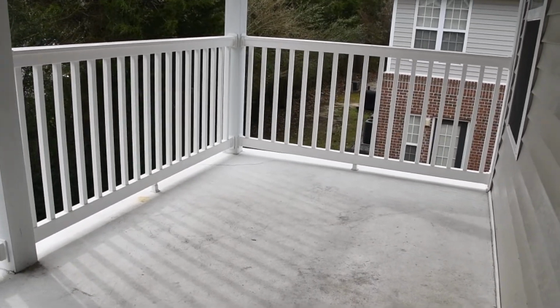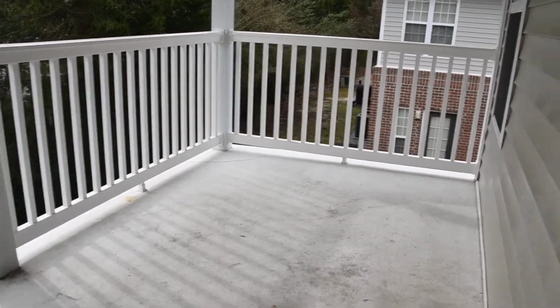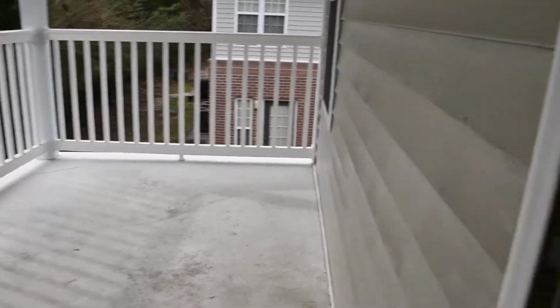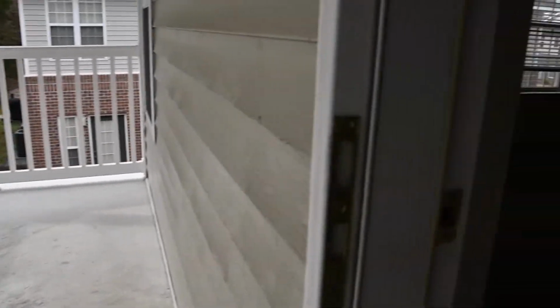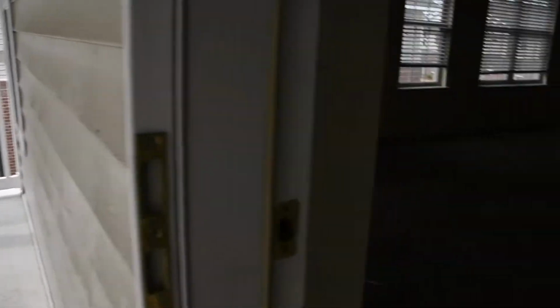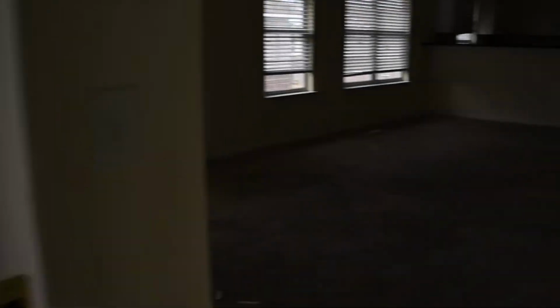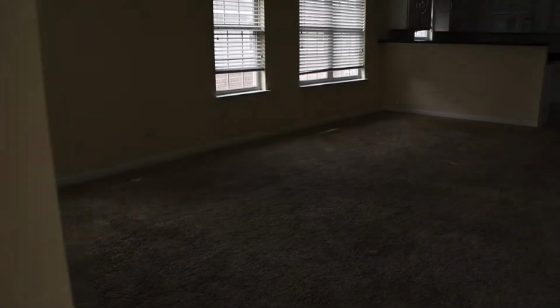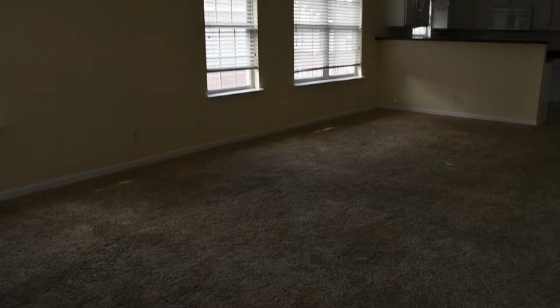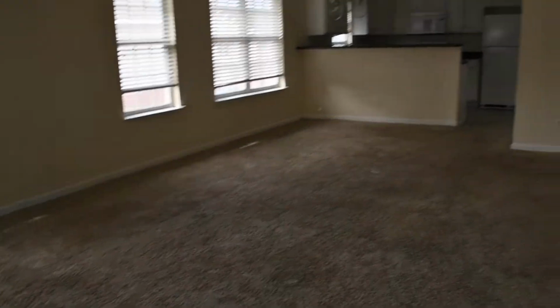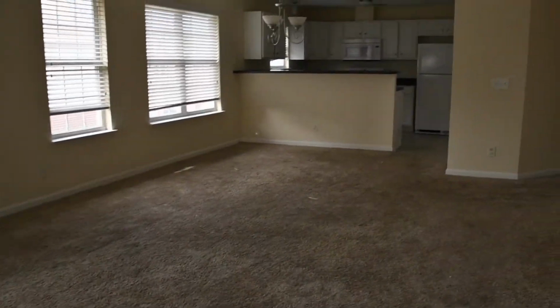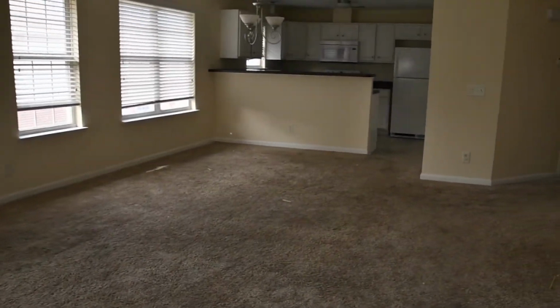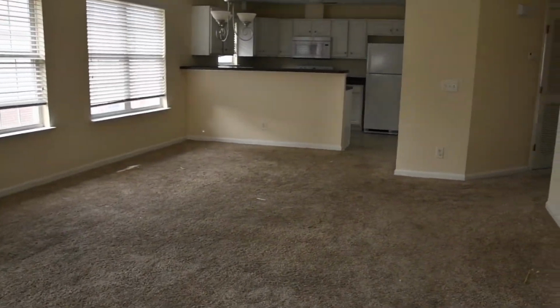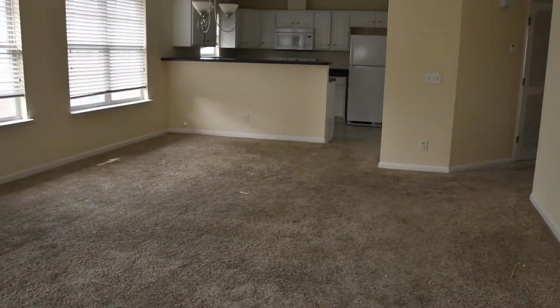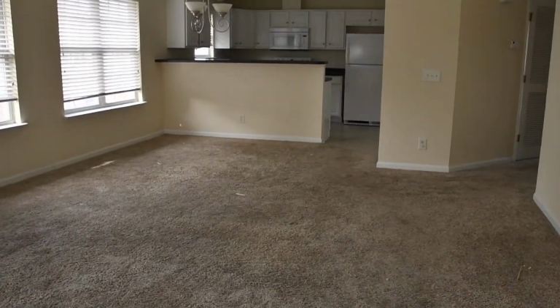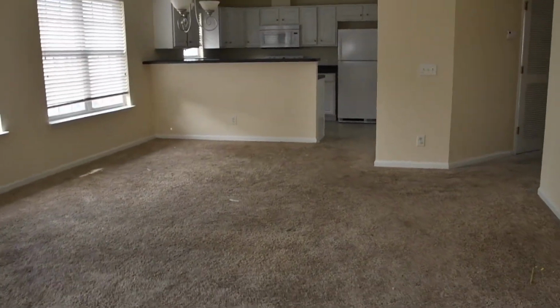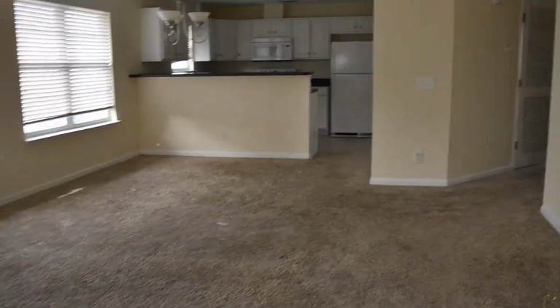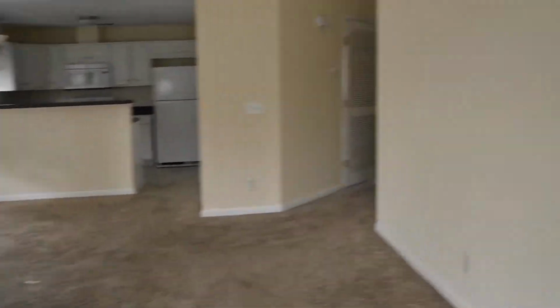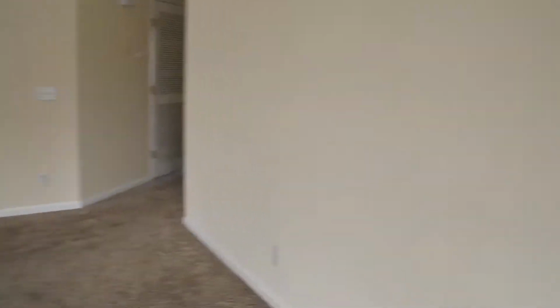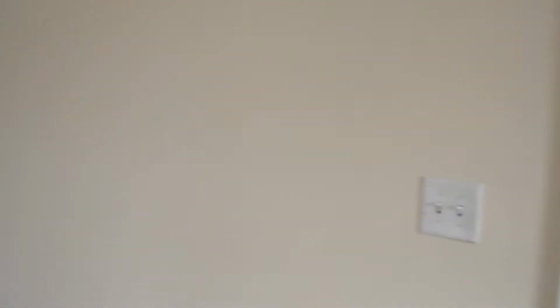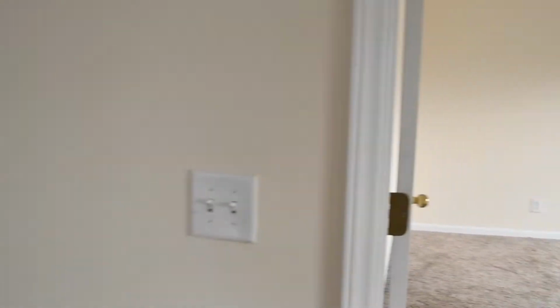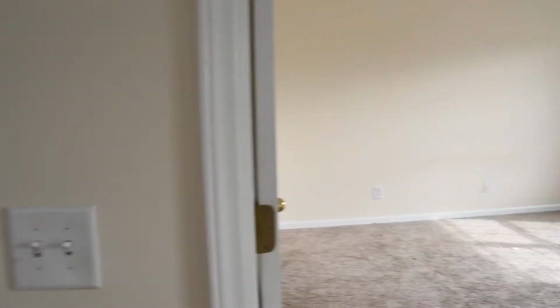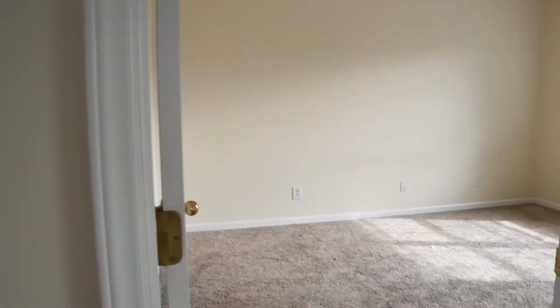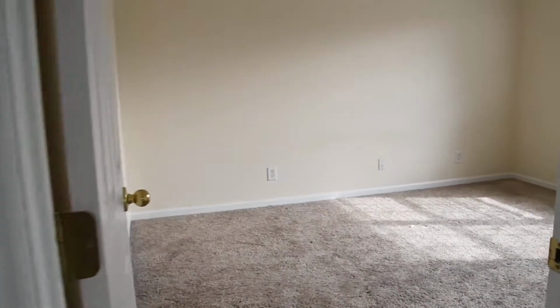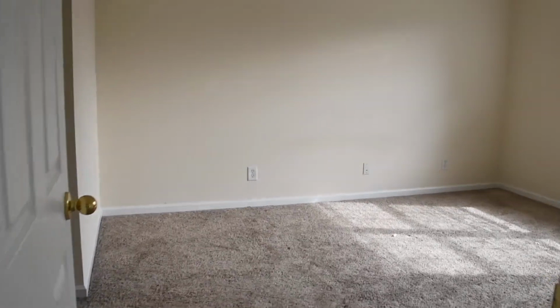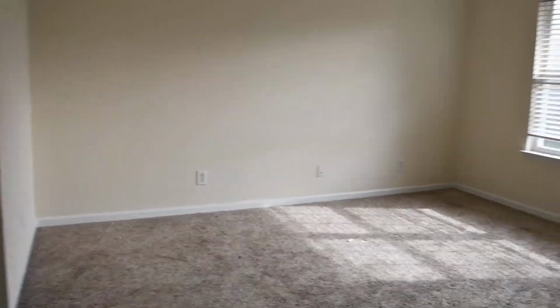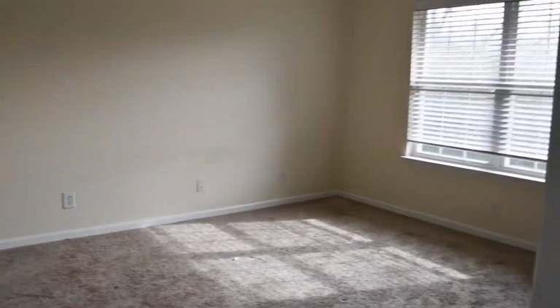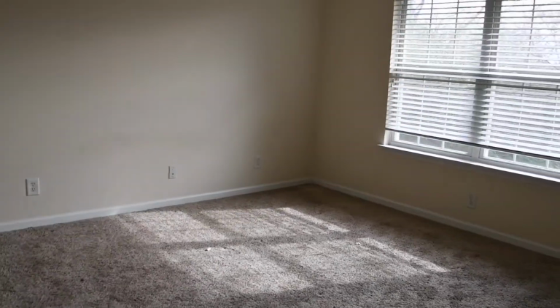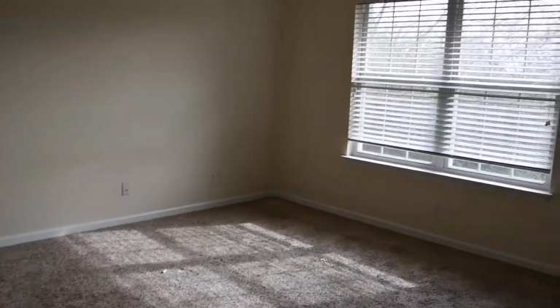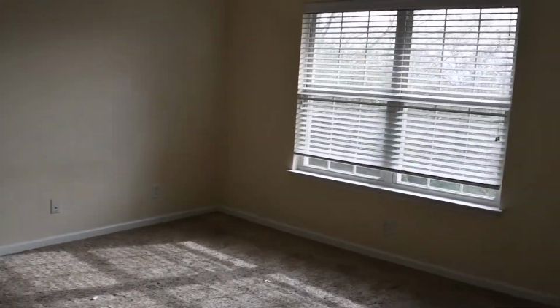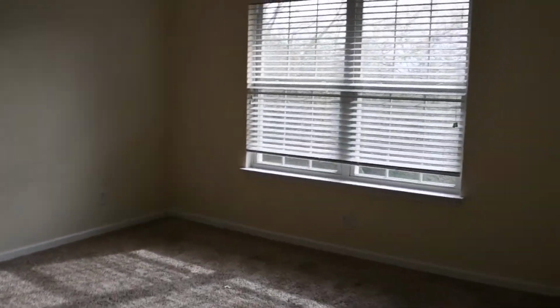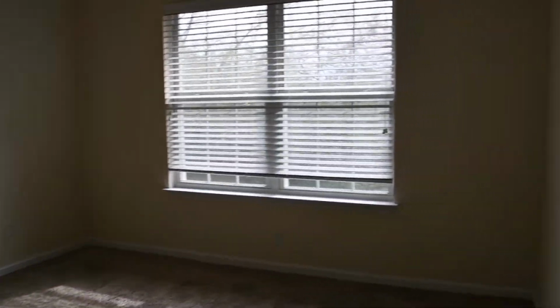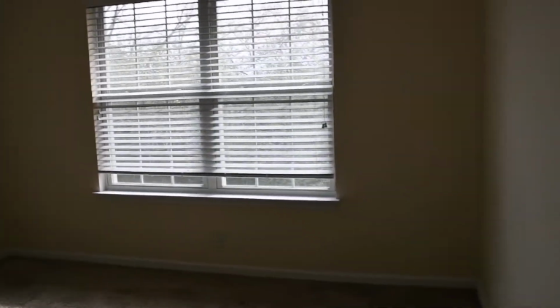This balcony is bigger than it appears. I am standing outside on the balcony right now — it's very quiet out here. Let's head back inside to the master suite, our first bedroom.